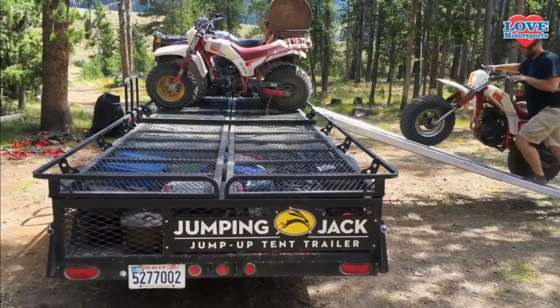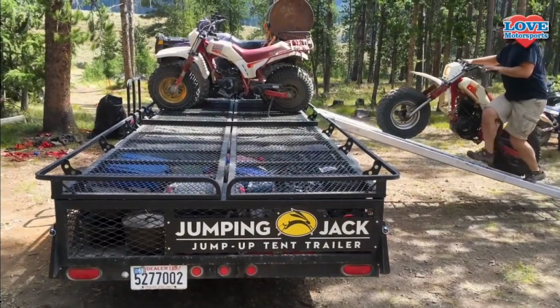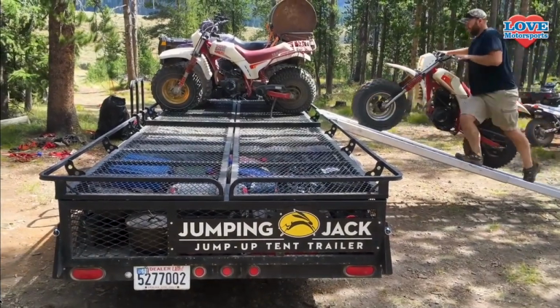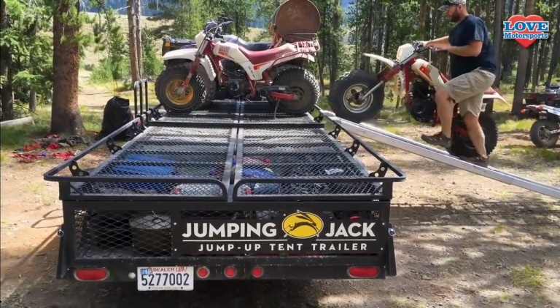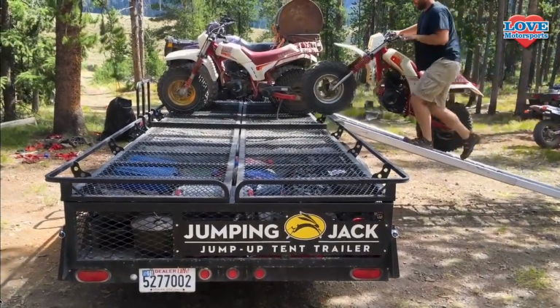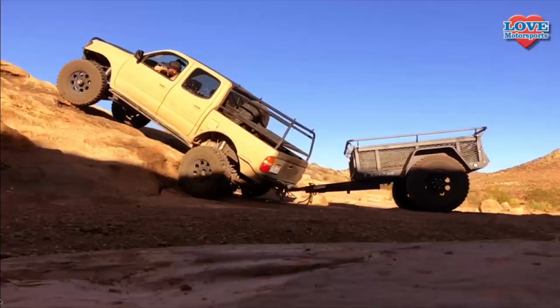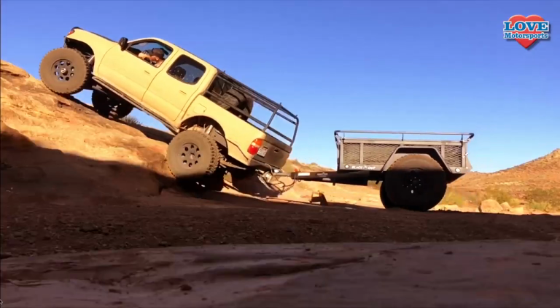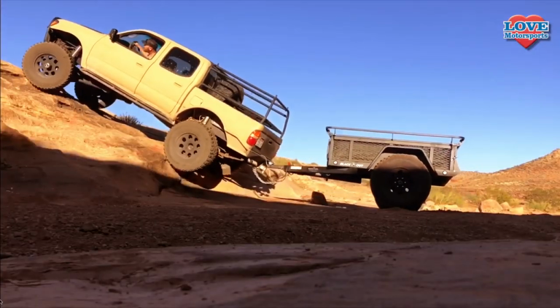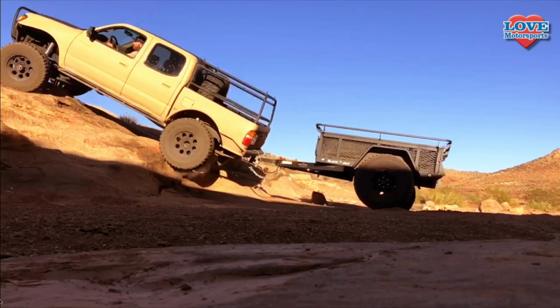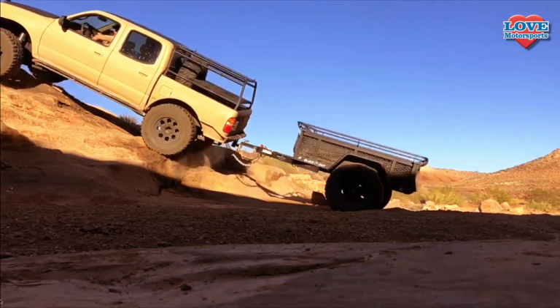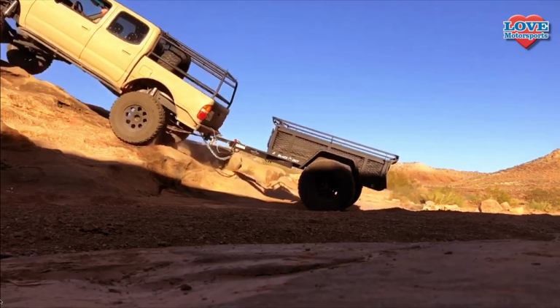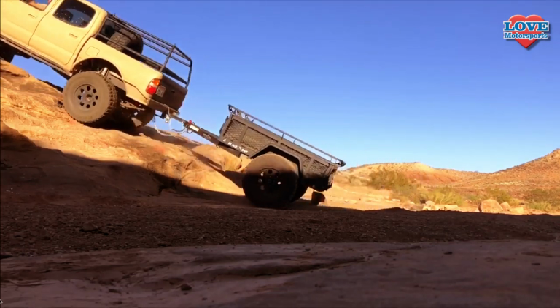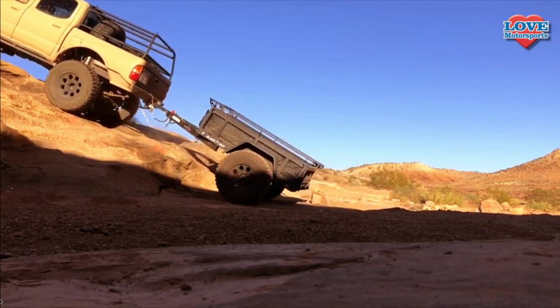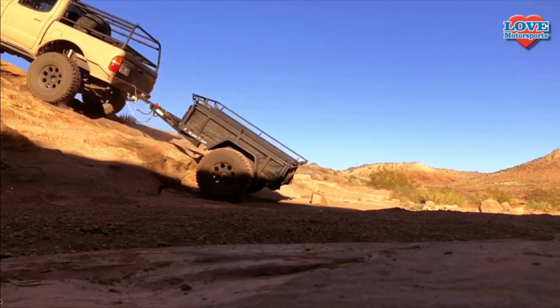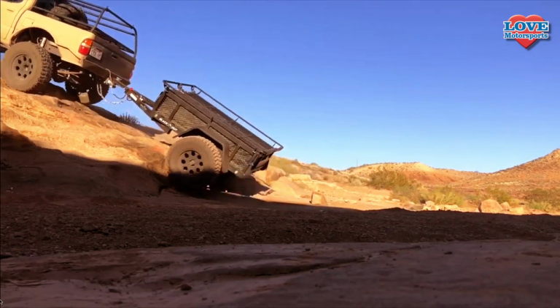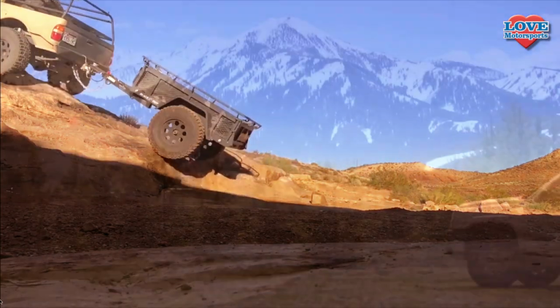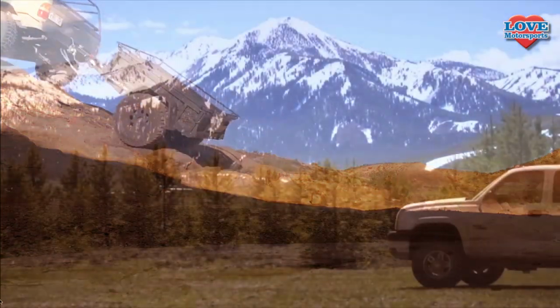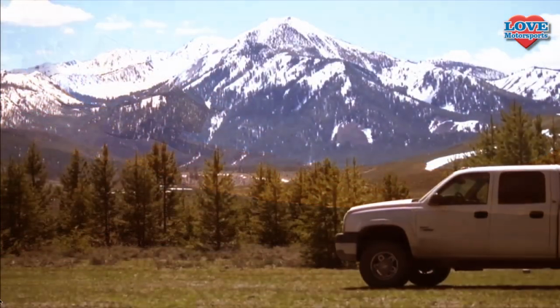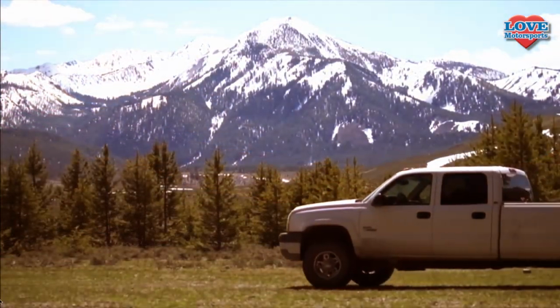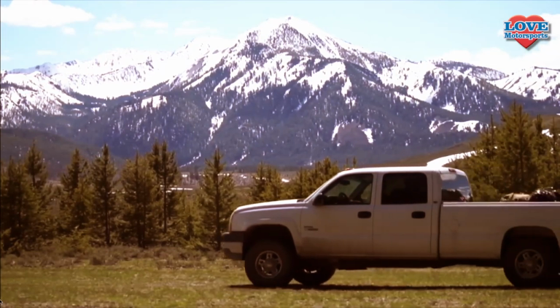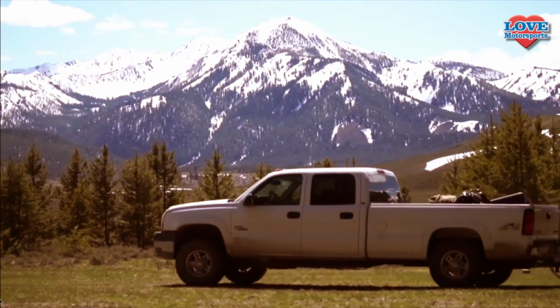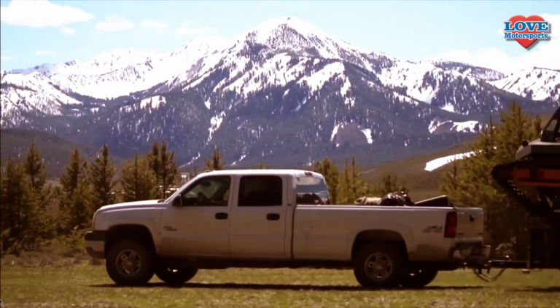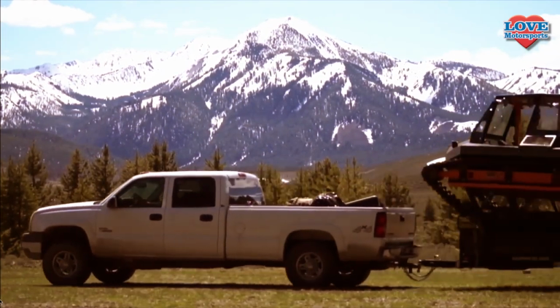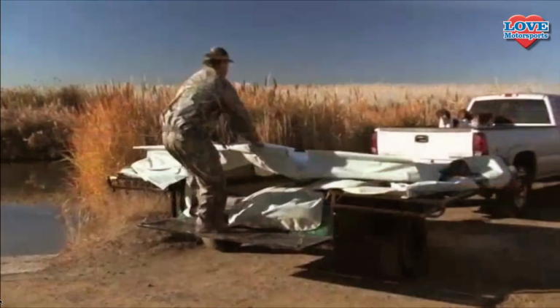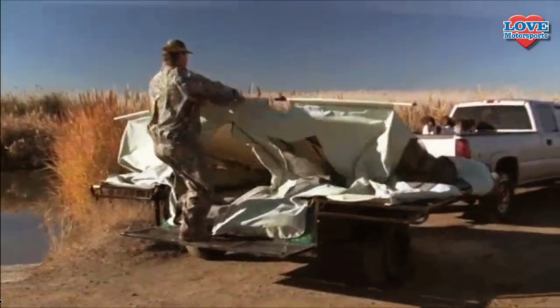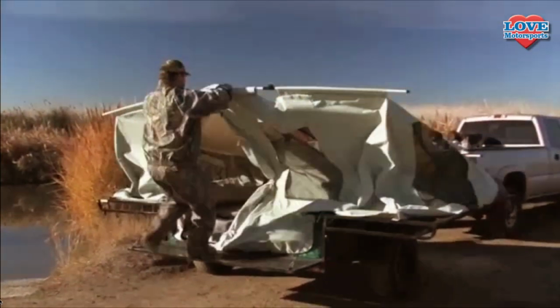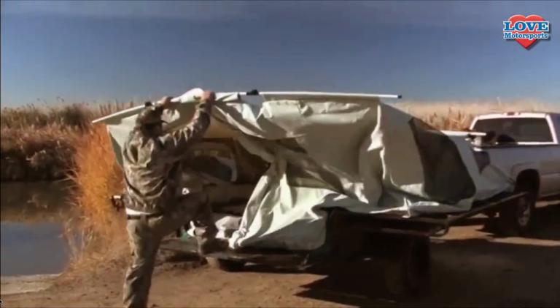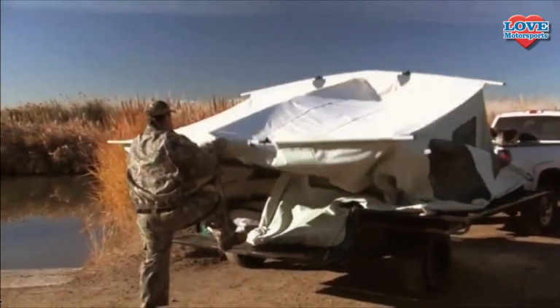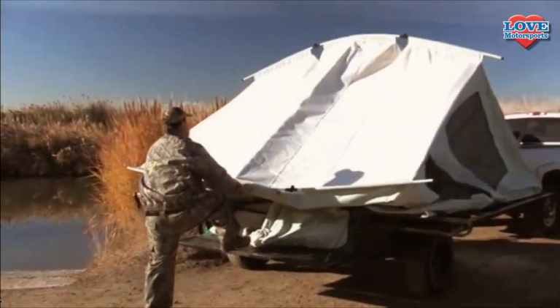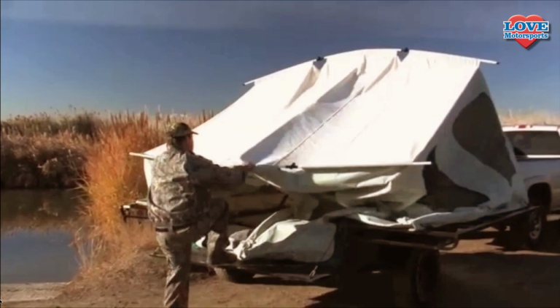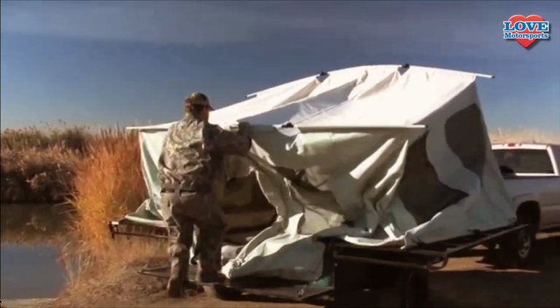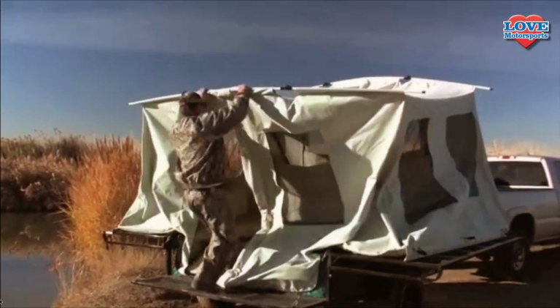With the new Jumping Jack Trailers. Jumping Jack Trailers are rugged toy haulers designed to get you and your gear into areas where traditional campers or toy haulers can't go, and once you're there, about five minutes is what it's going to take you to set that bad boy up.